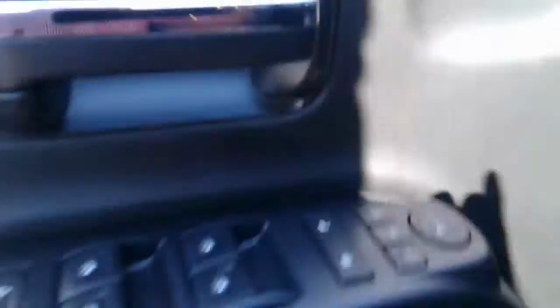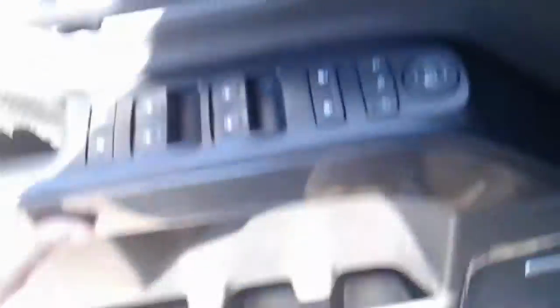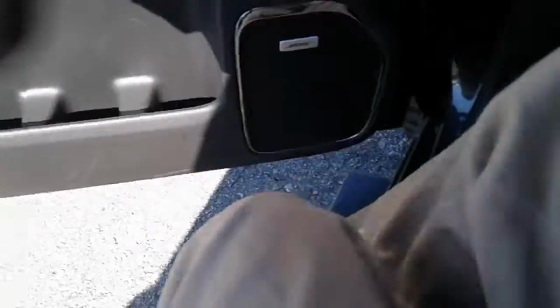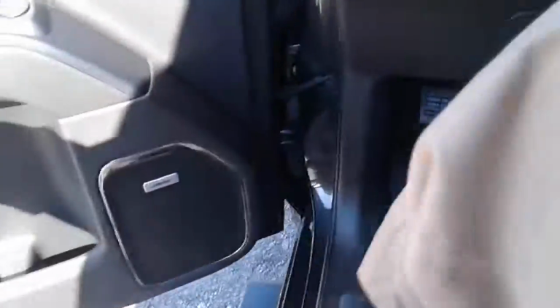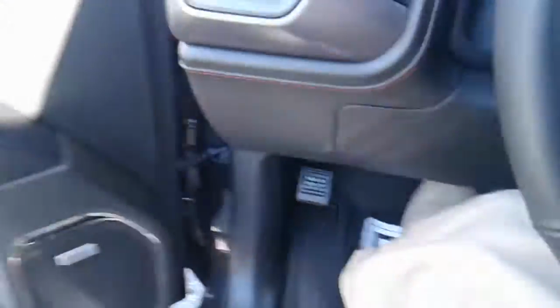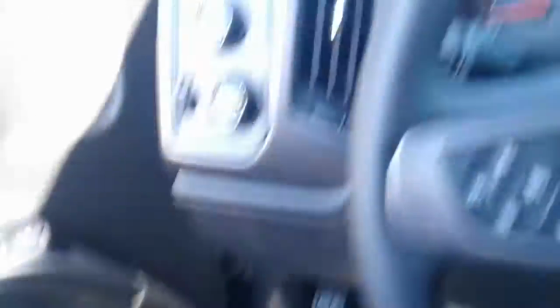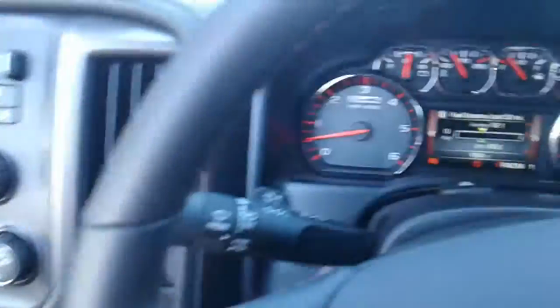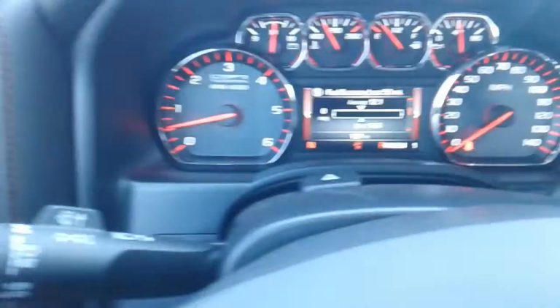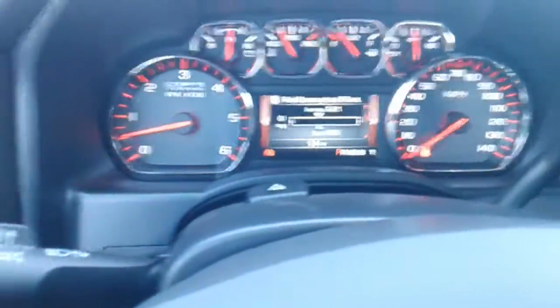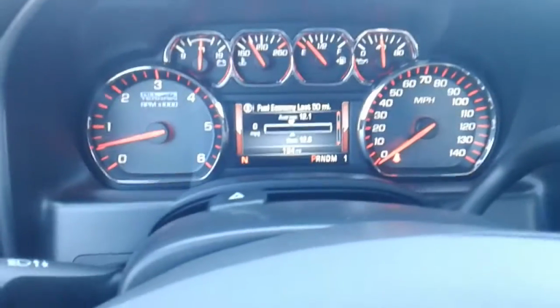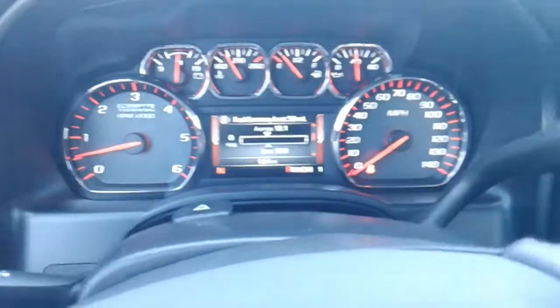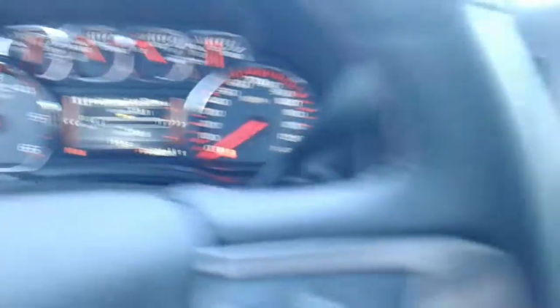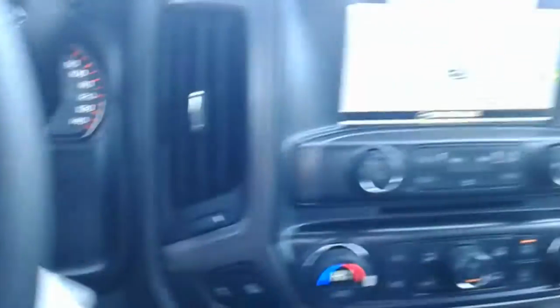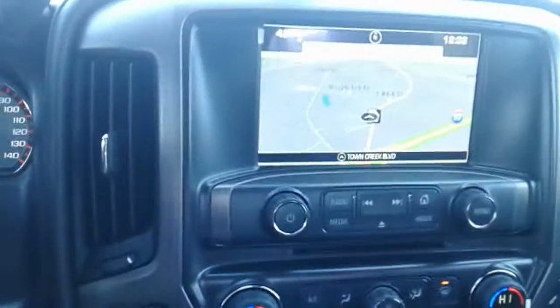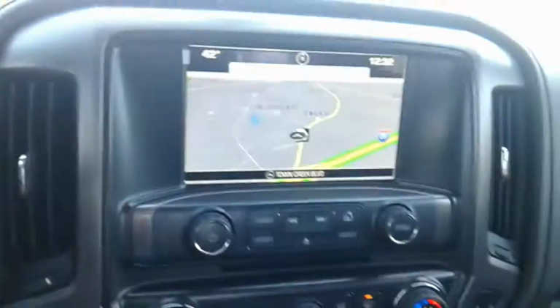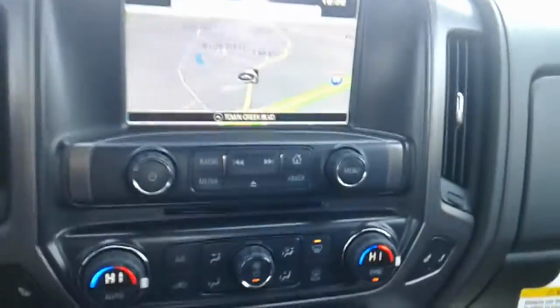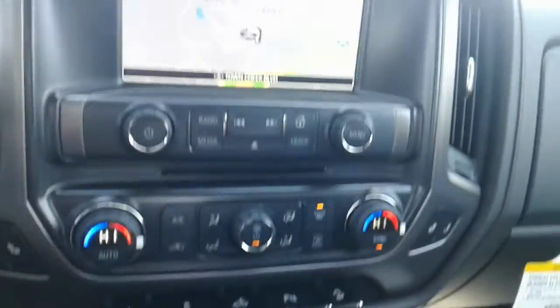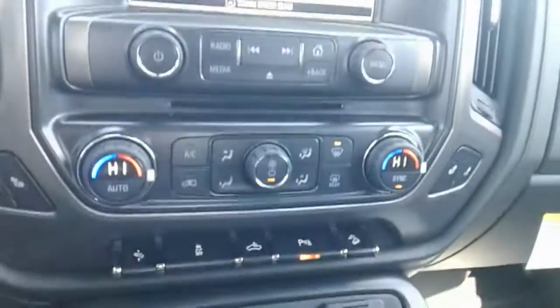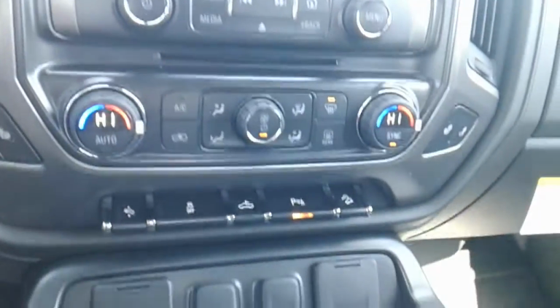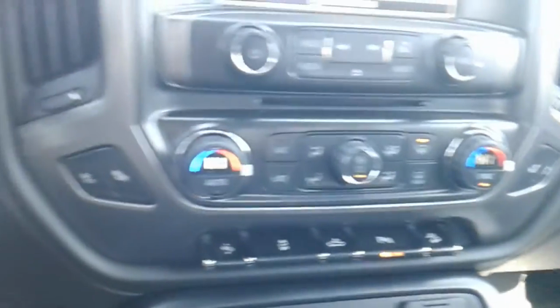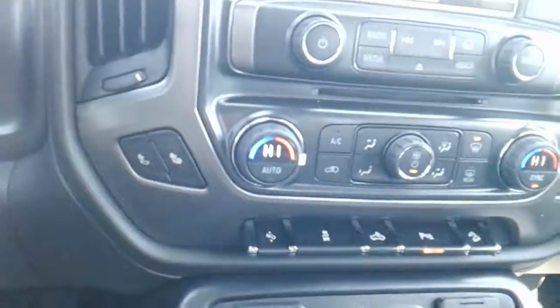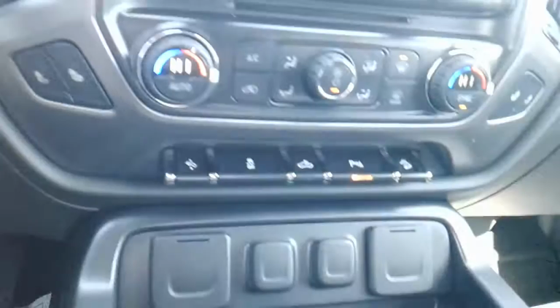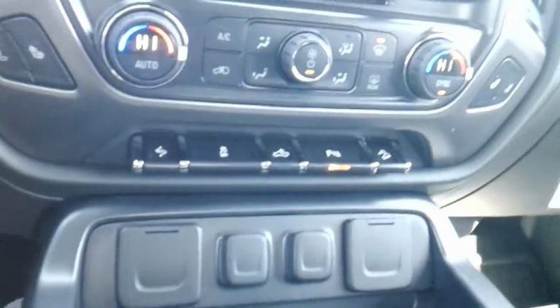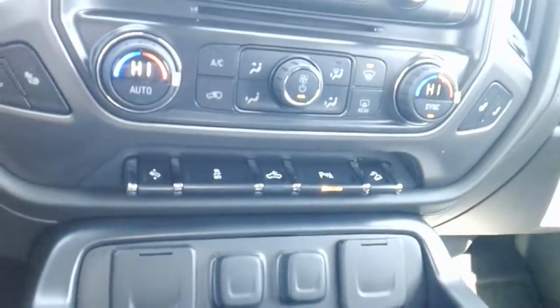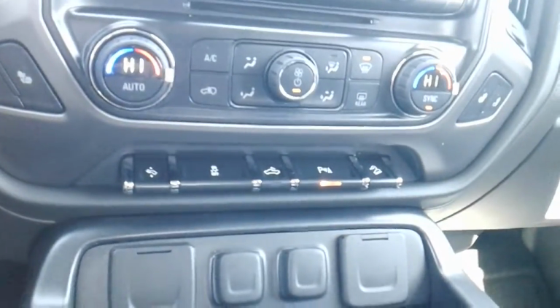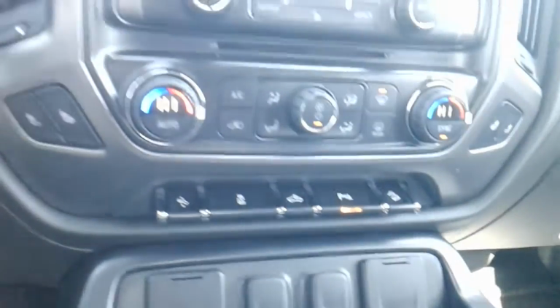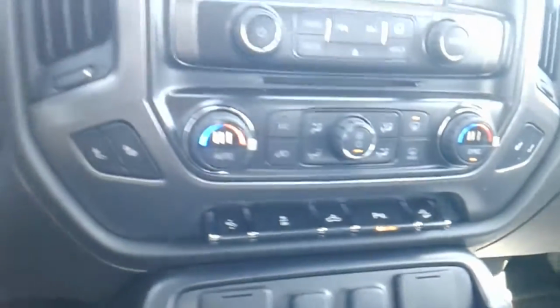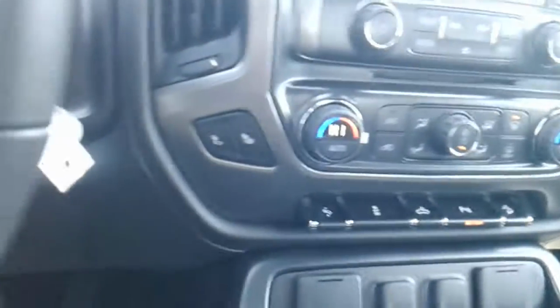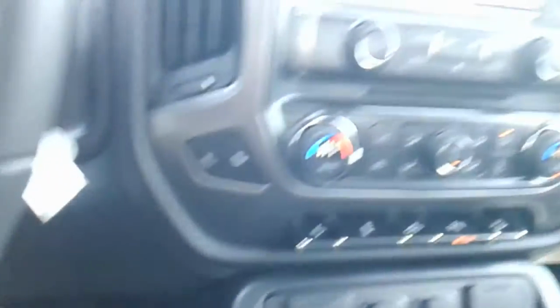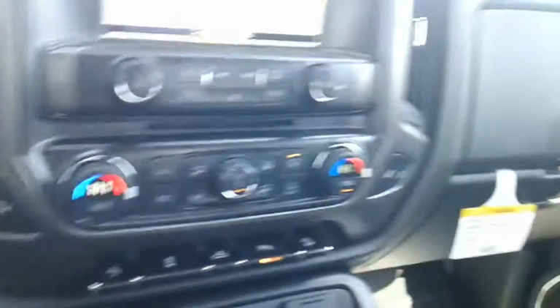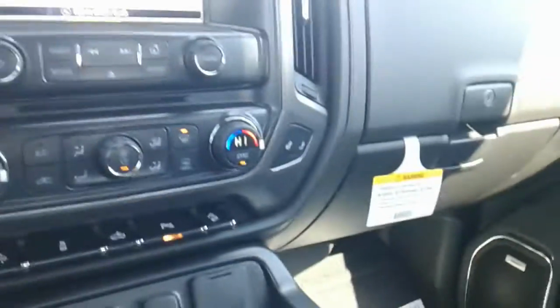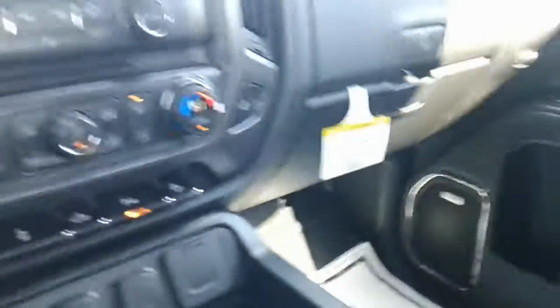Bose sound system. The vehicle's only got 164 miles on it. It's got the navigation system, adjustable pedals, park assist, and it's even got the heated seats as well.